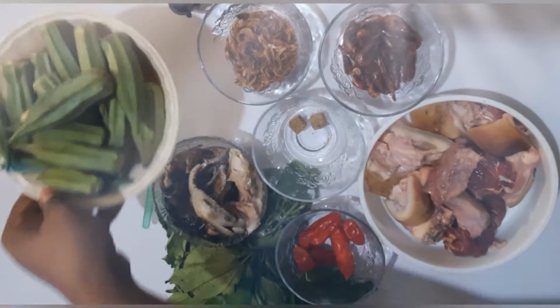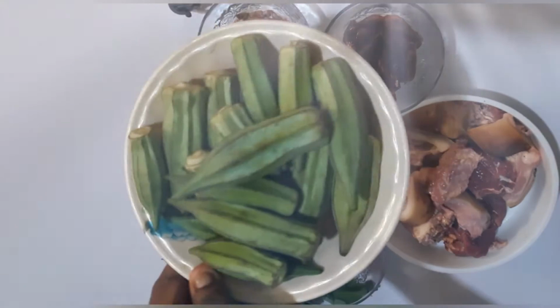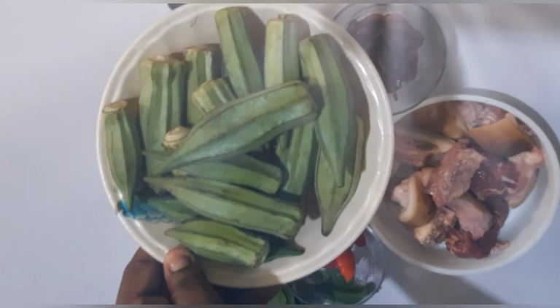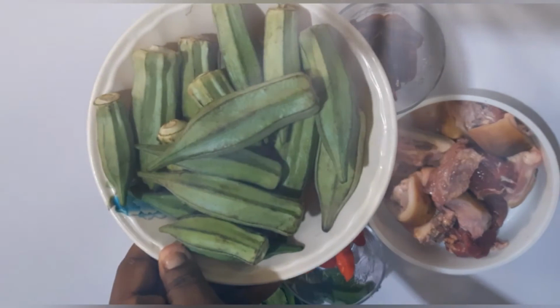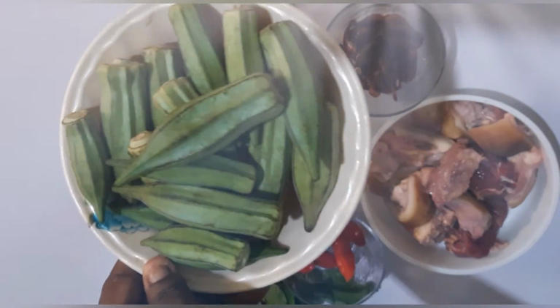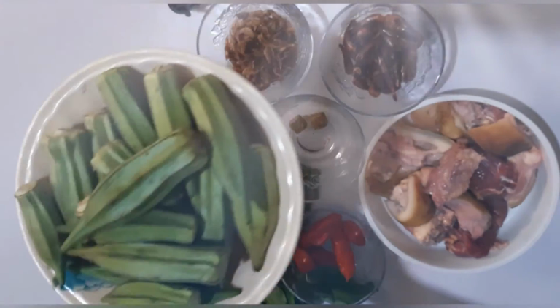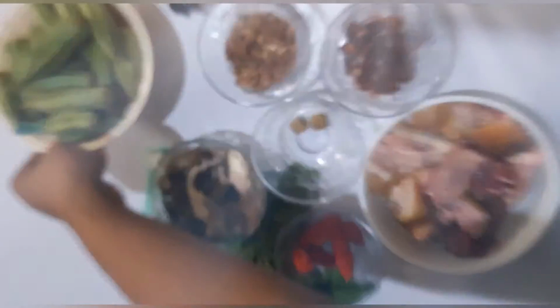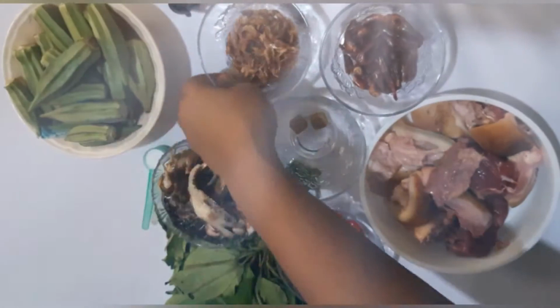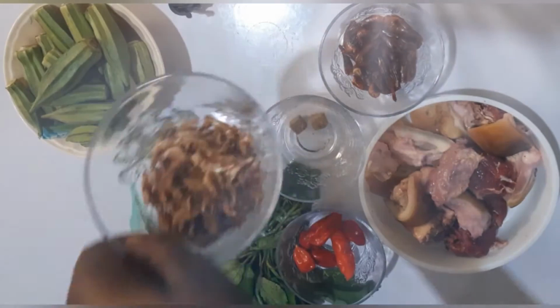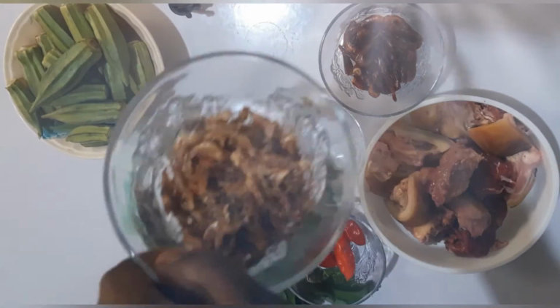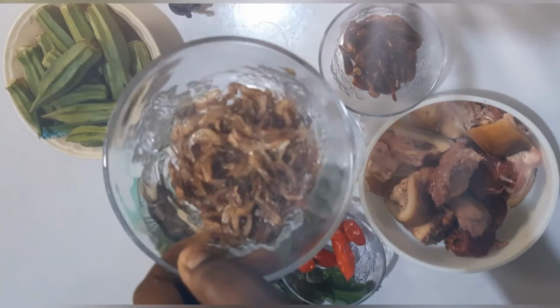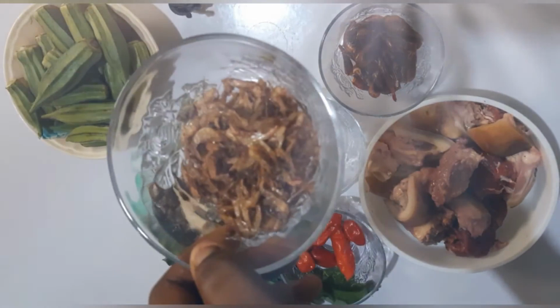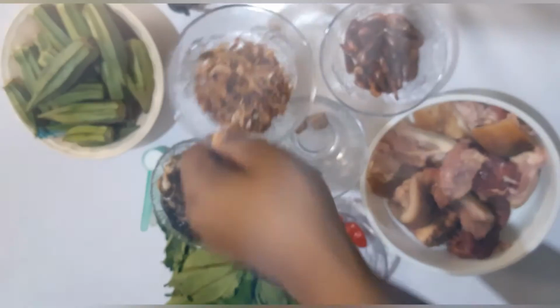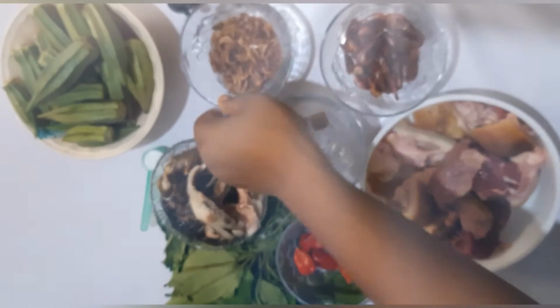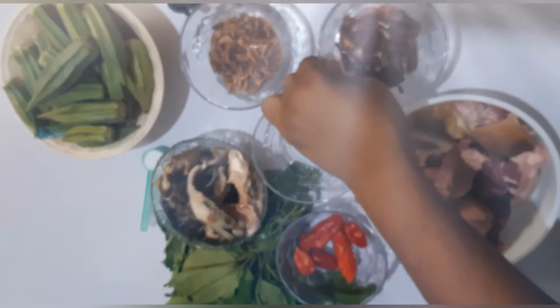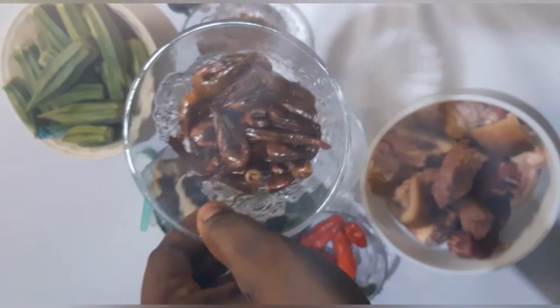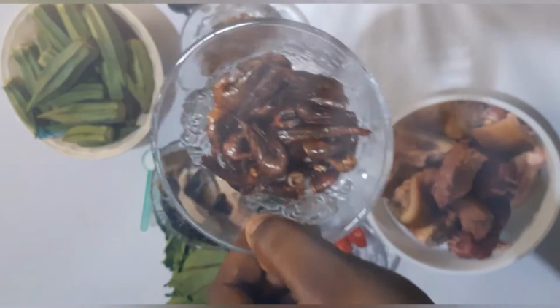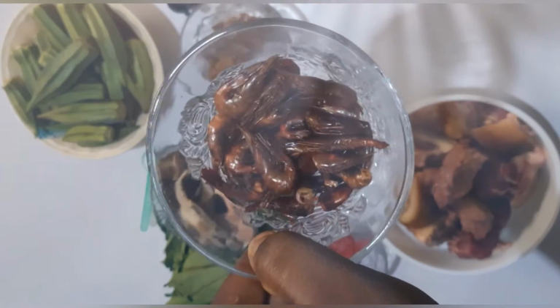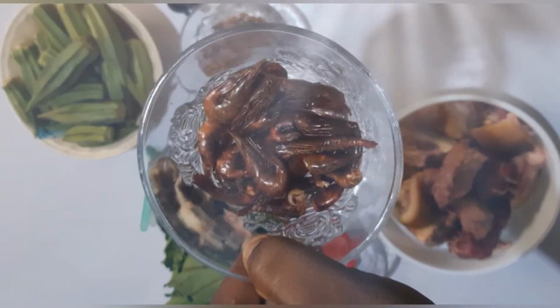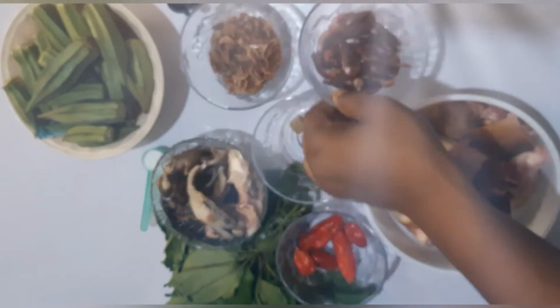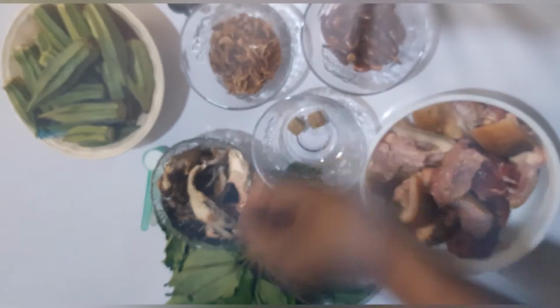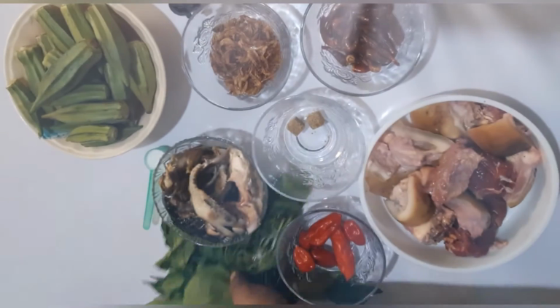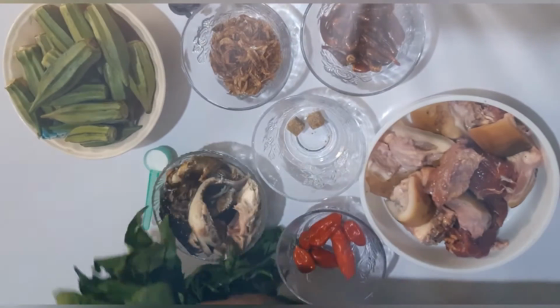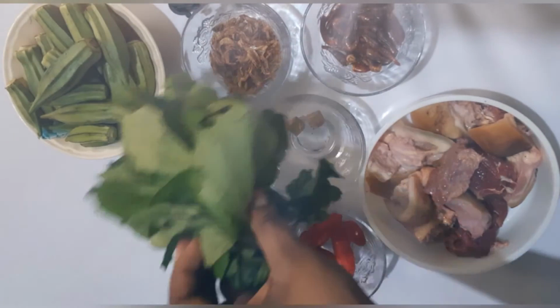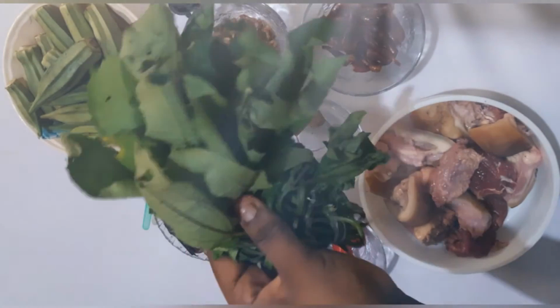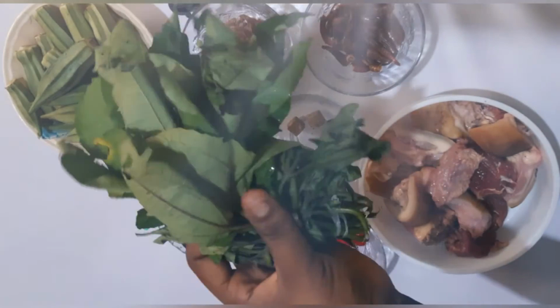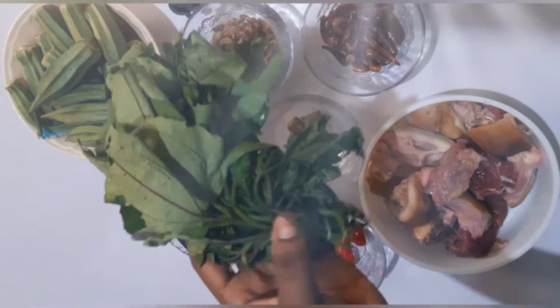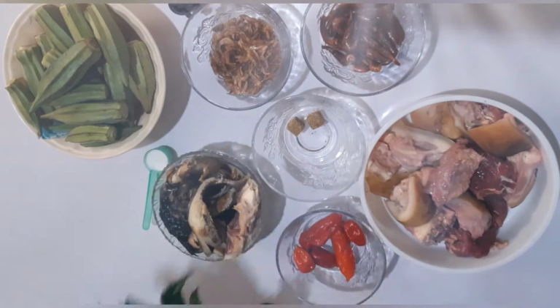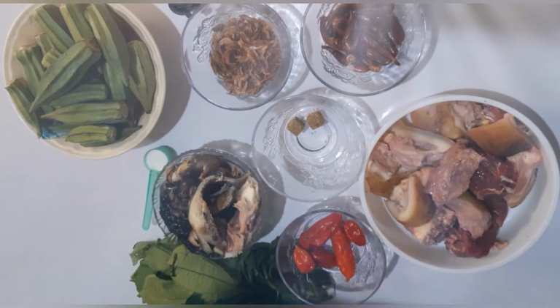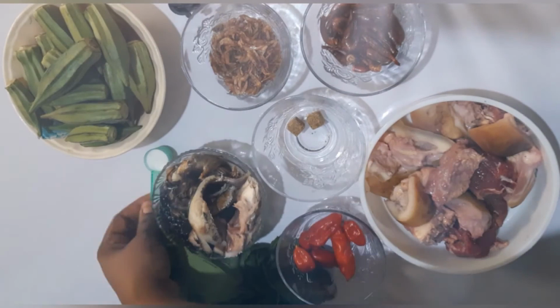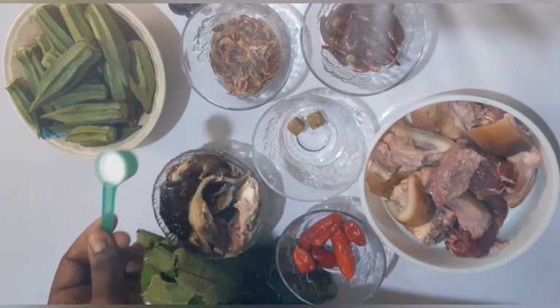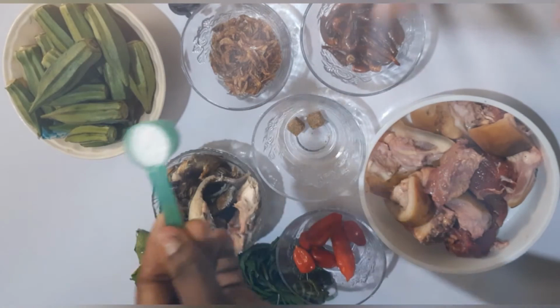Okra, cure fish, and prawn fish. Some pumpkin leaves and a scoop of salt.